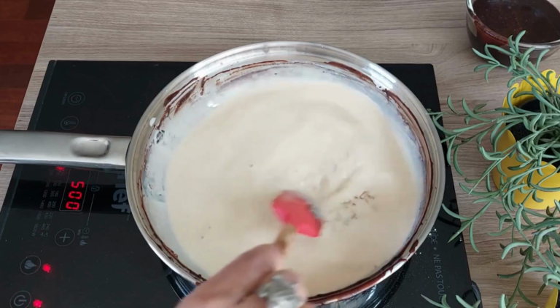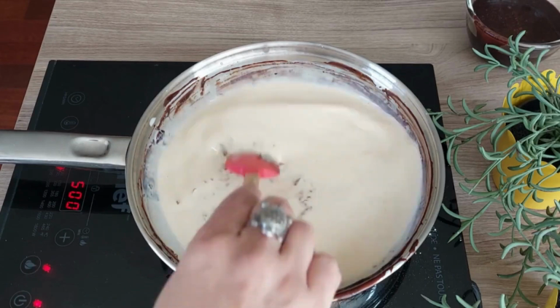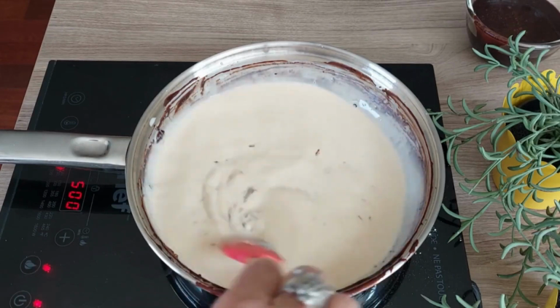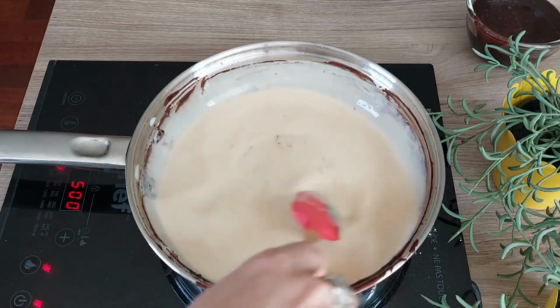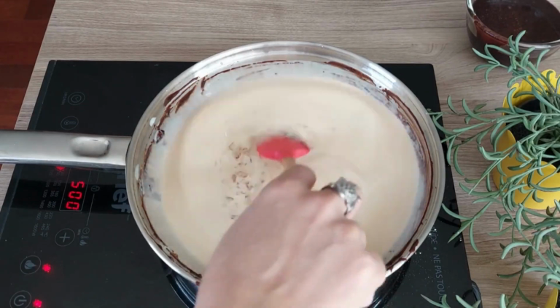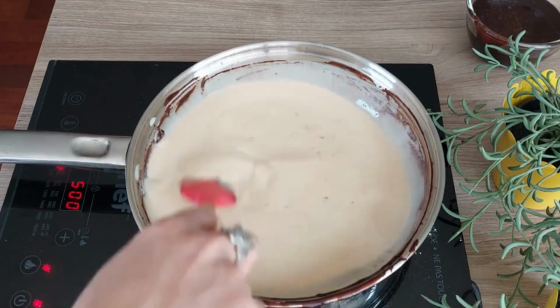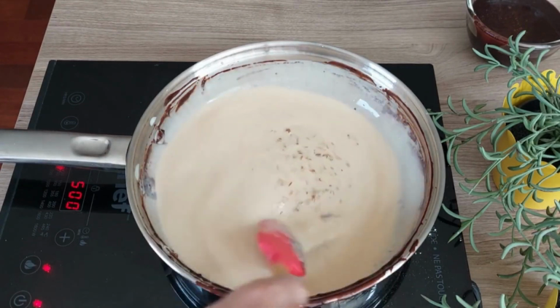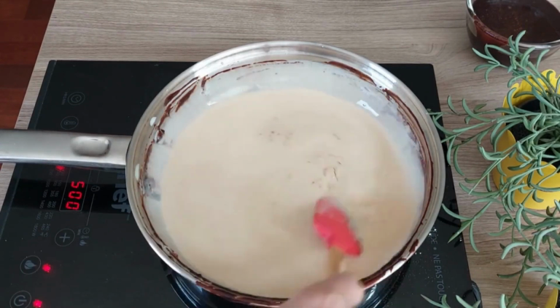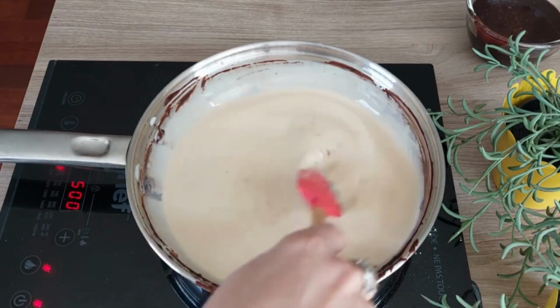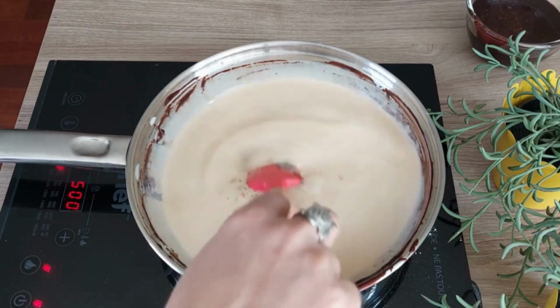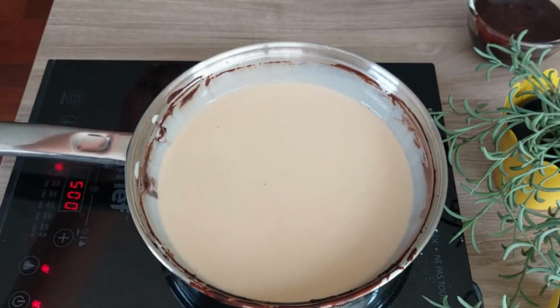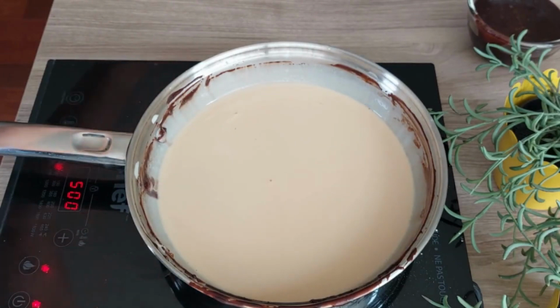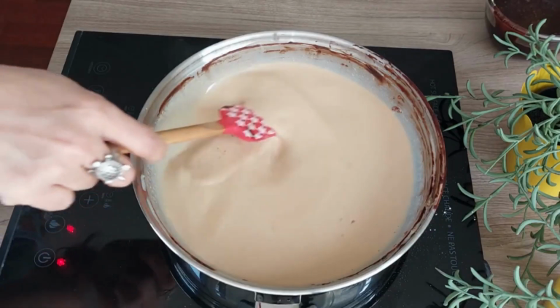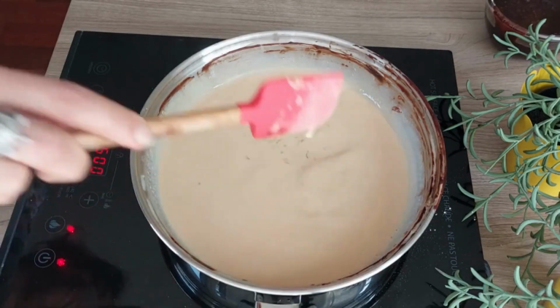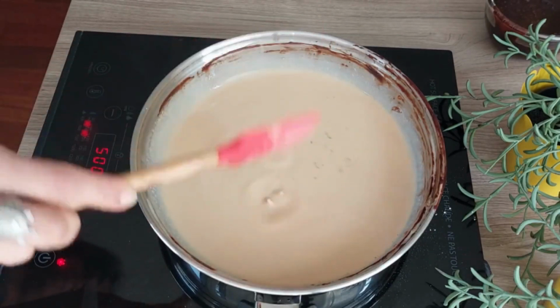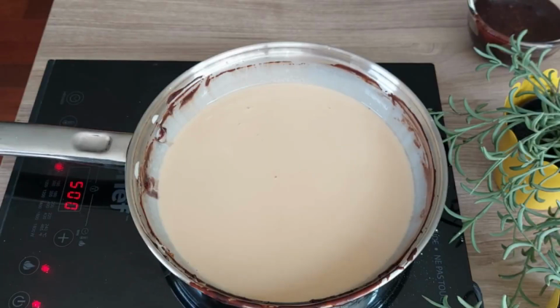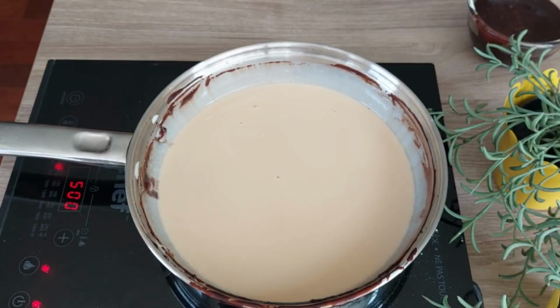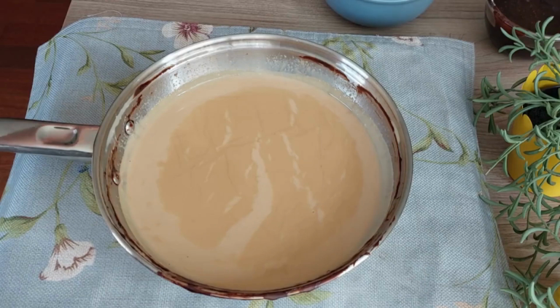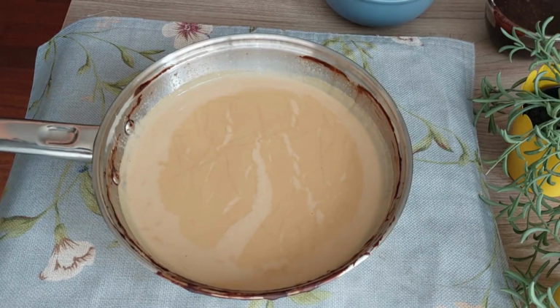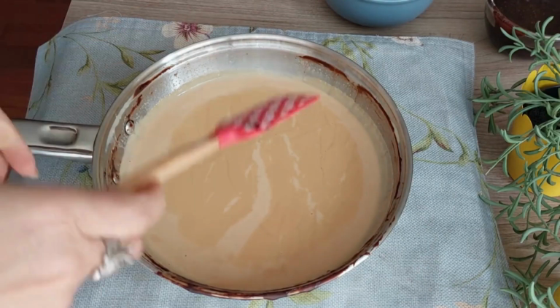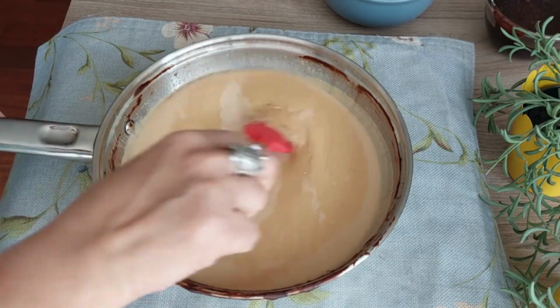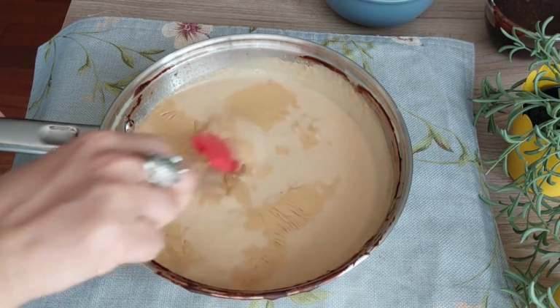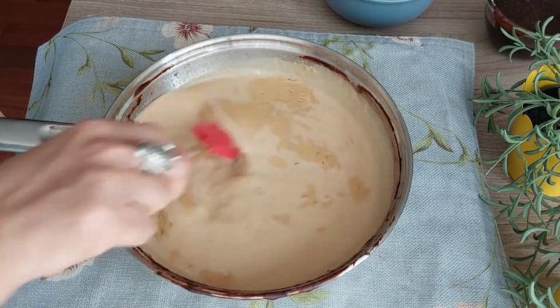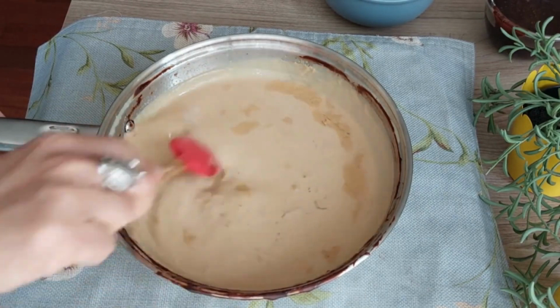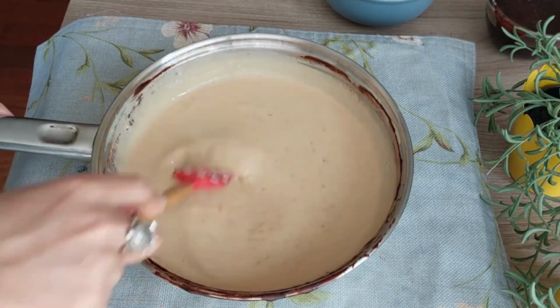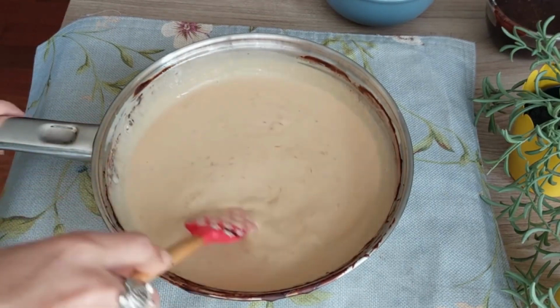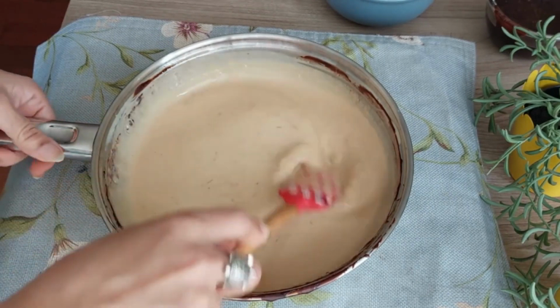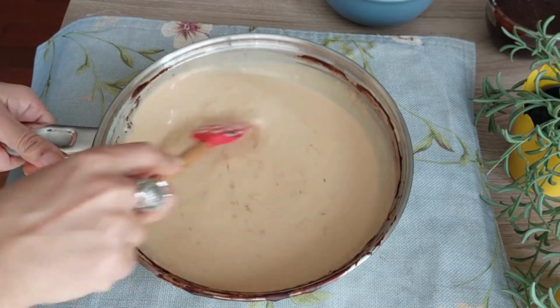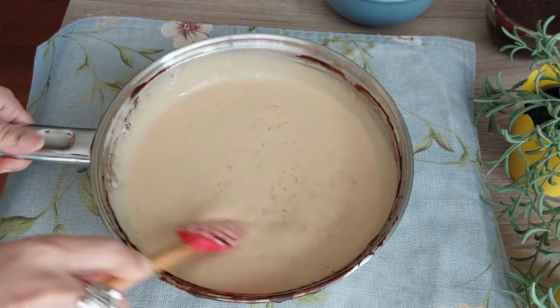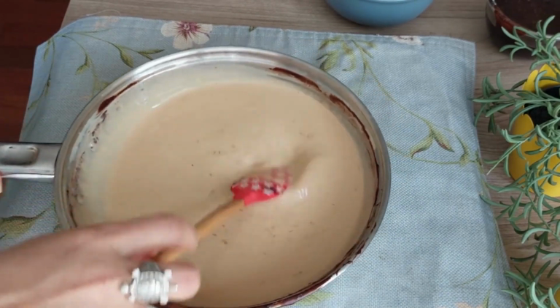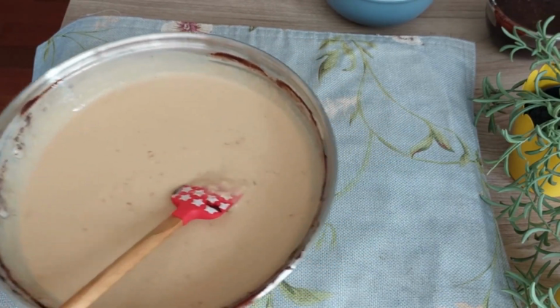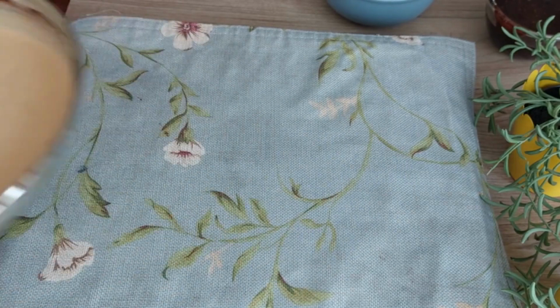Using the same pan, heat marmalade and add evaporated milk on low heat till it bubbles, stirring occasionally. Remove from heat and cool at room temperature. Once cold, a skin will form on the surface — at this stage mix well and keep it aside.